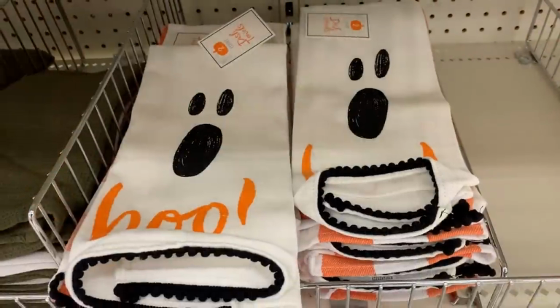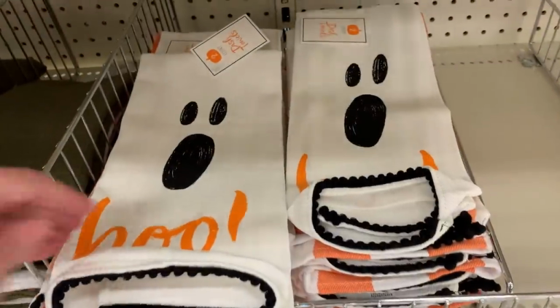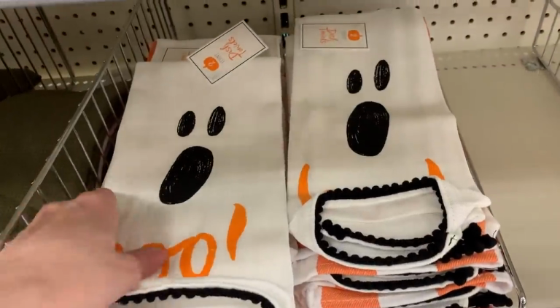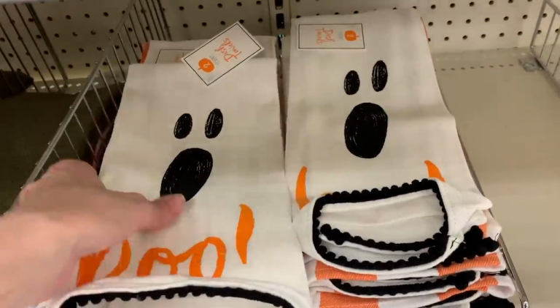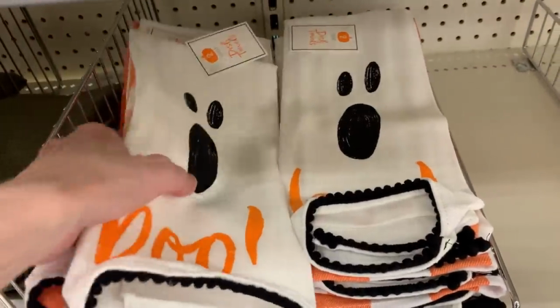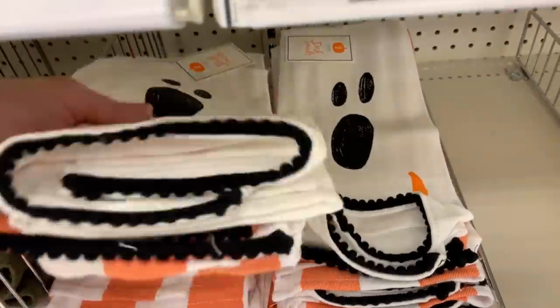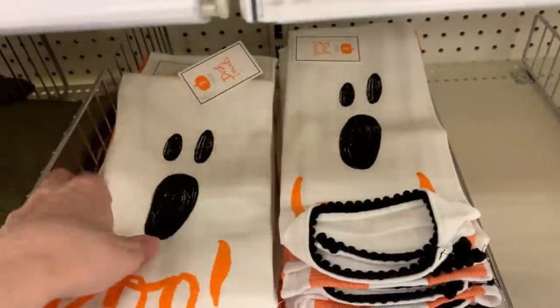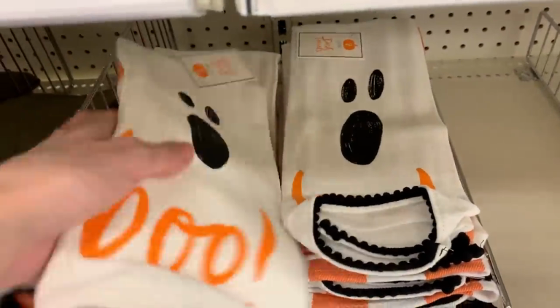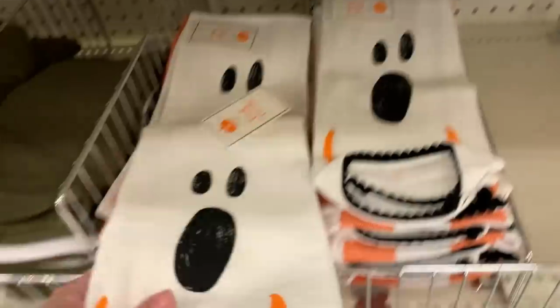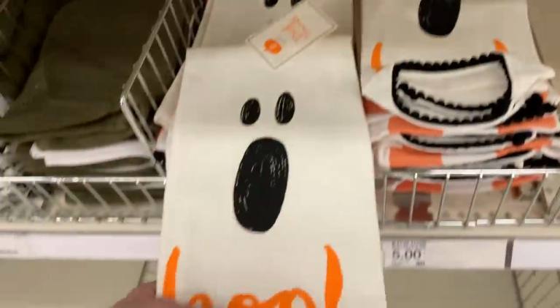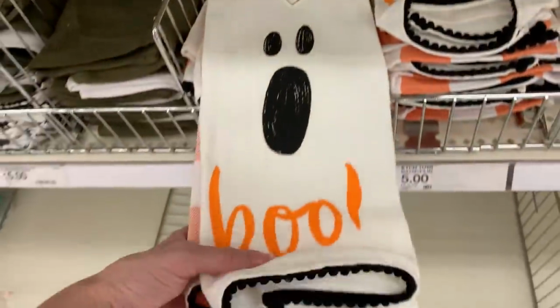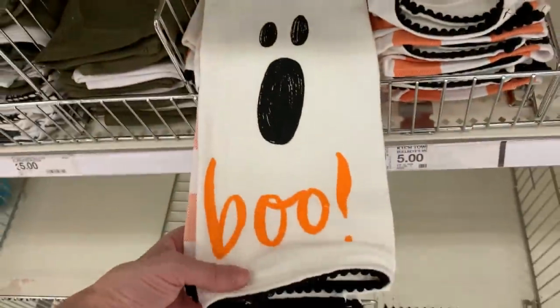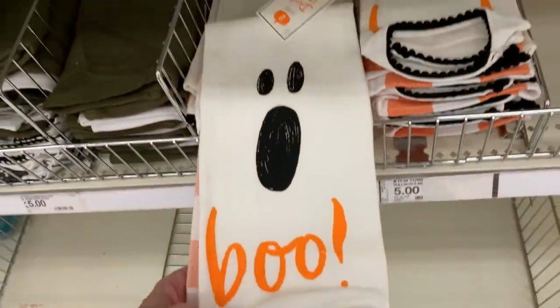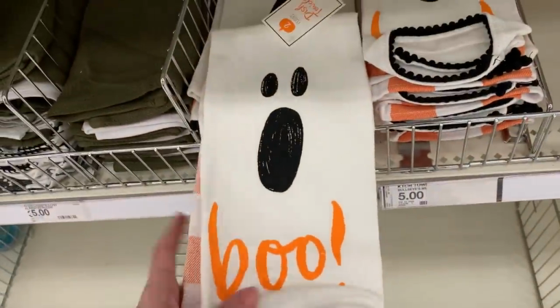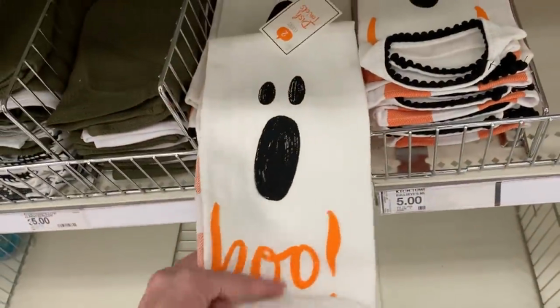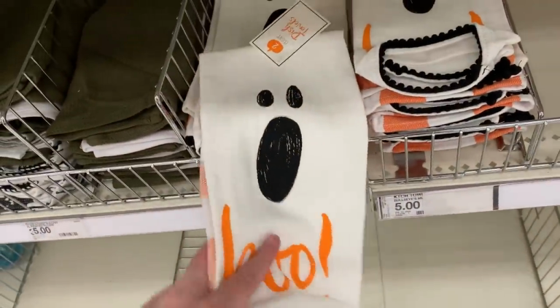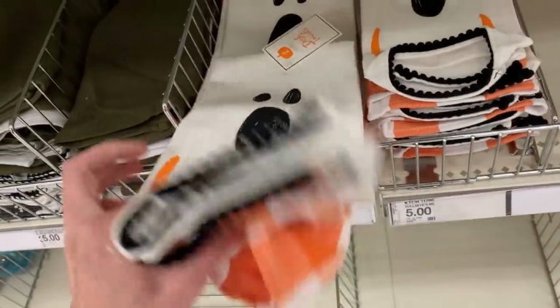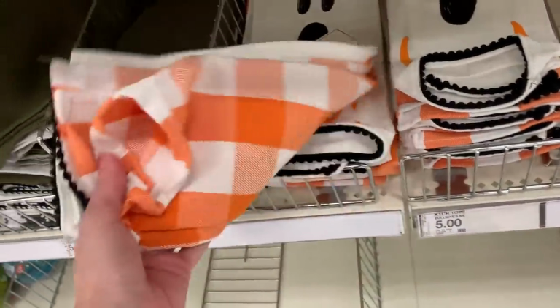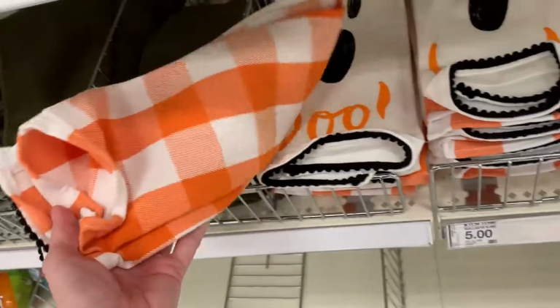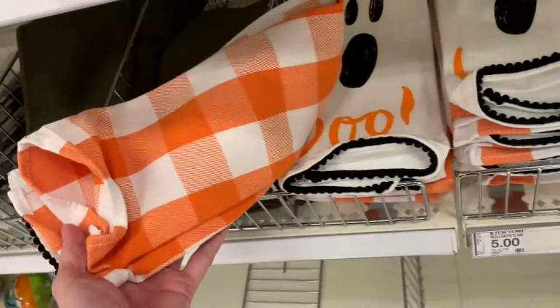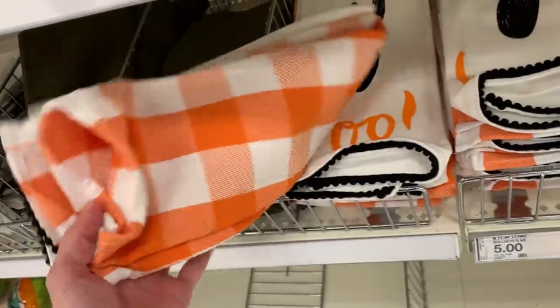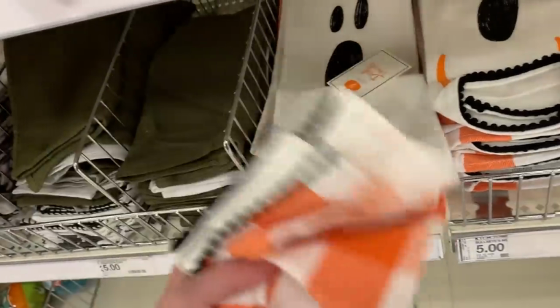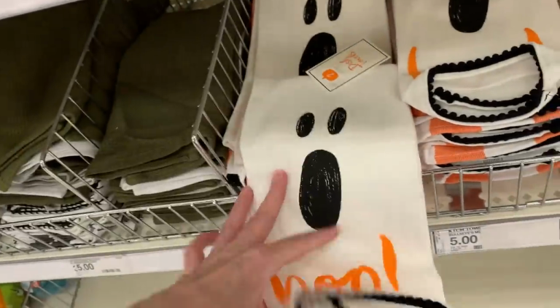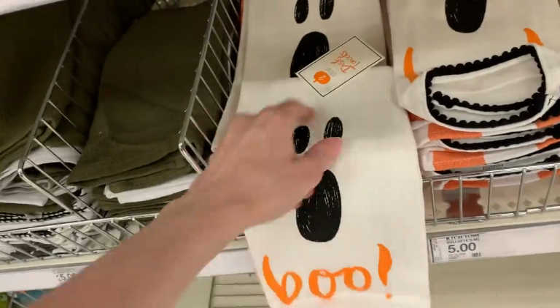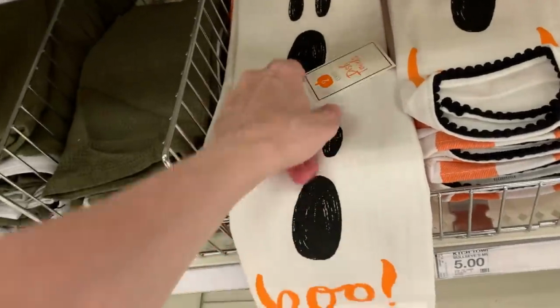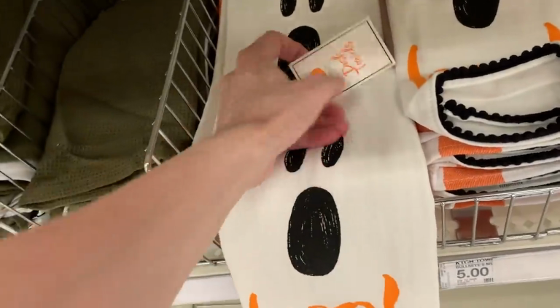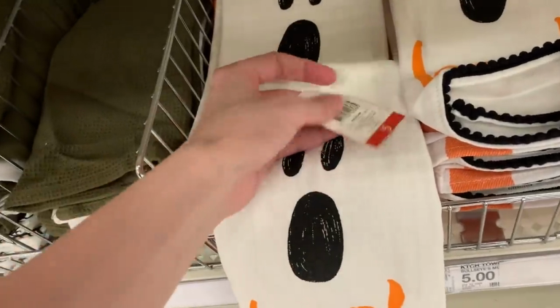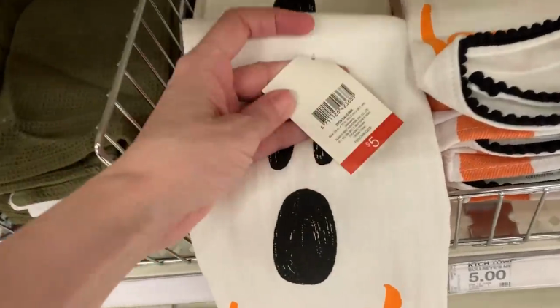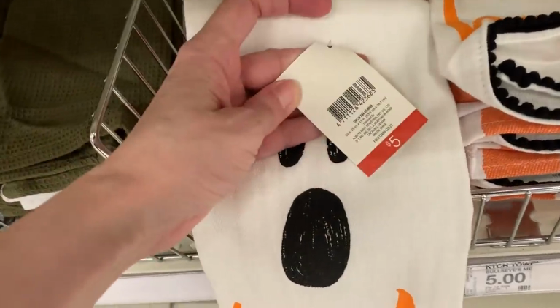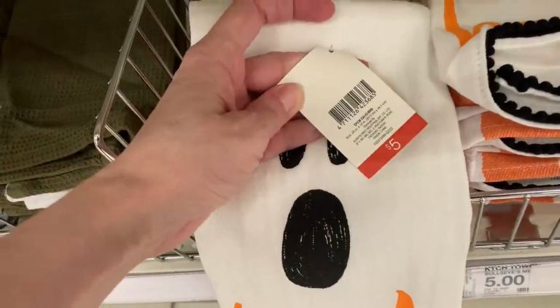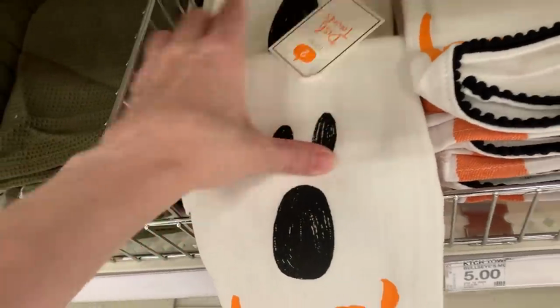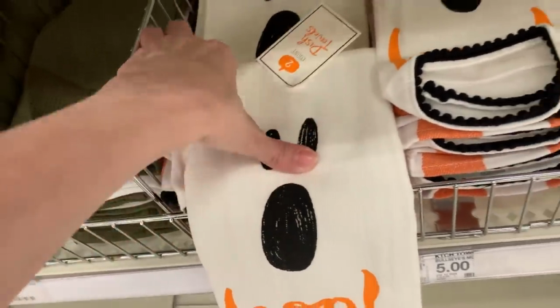And here's a third kitchen towel set. This one has a little ghost on it and says Boo. The second piece is an orange and white plaid. These are also five dollars.